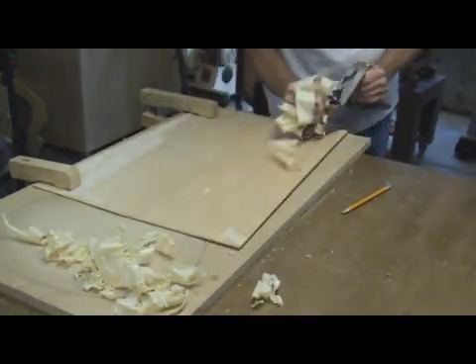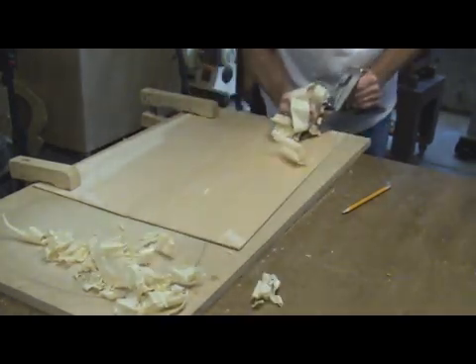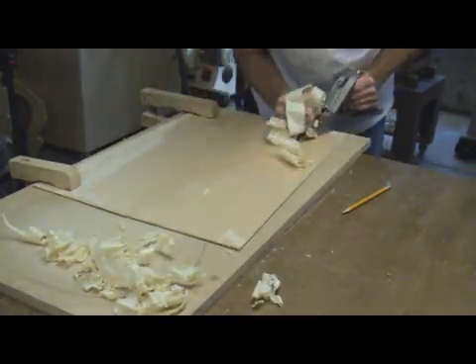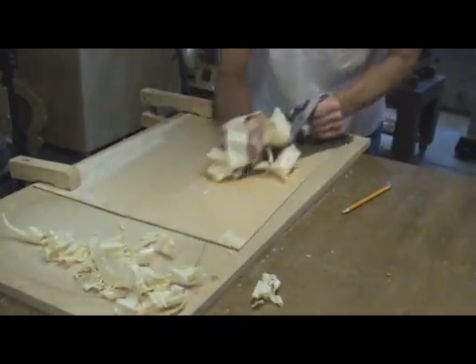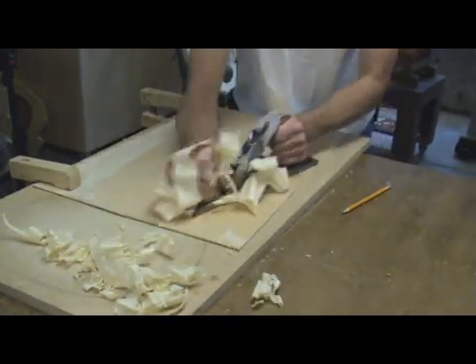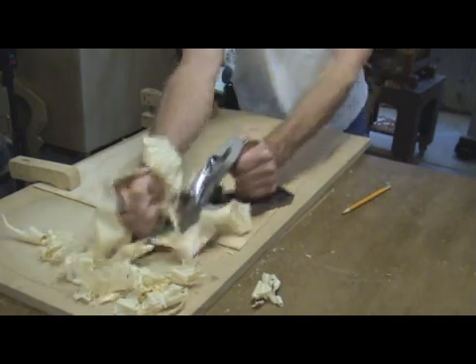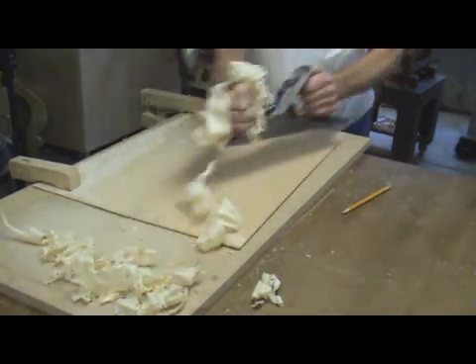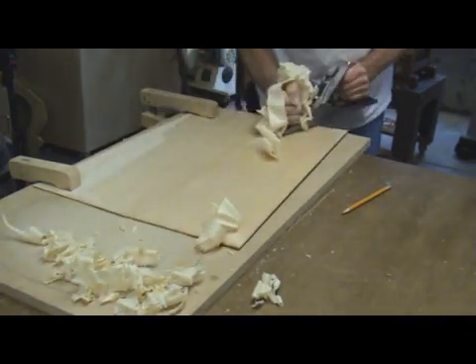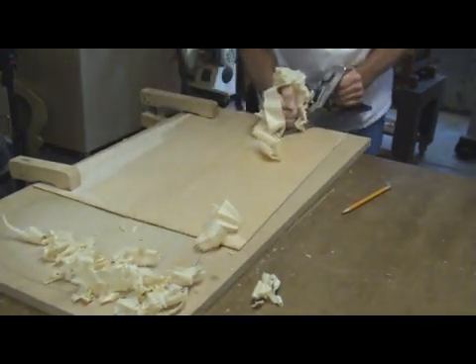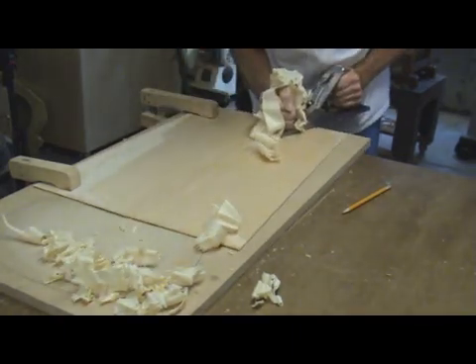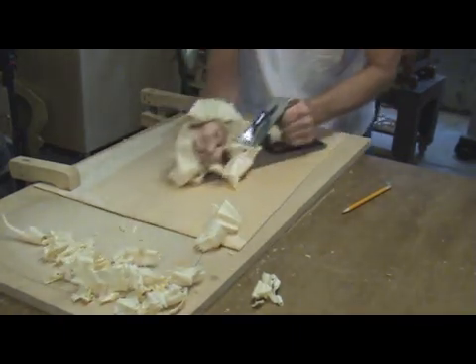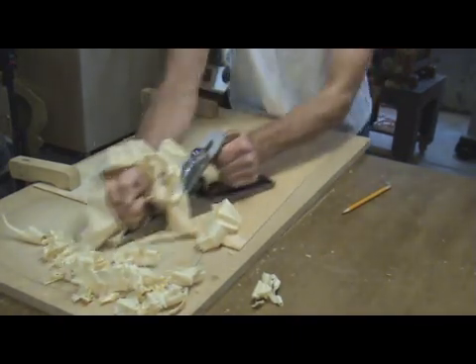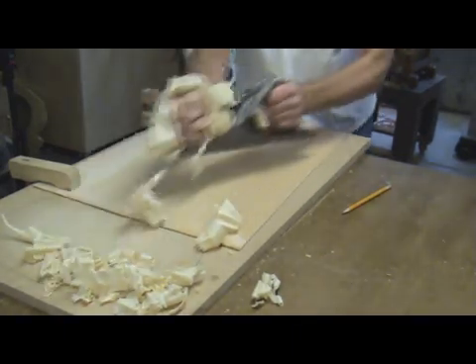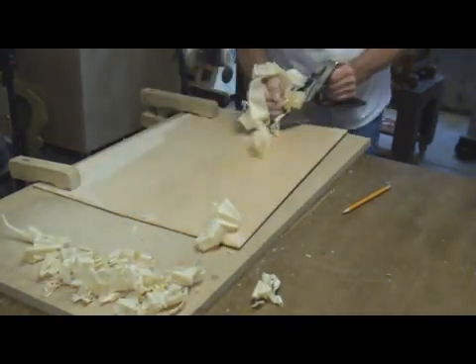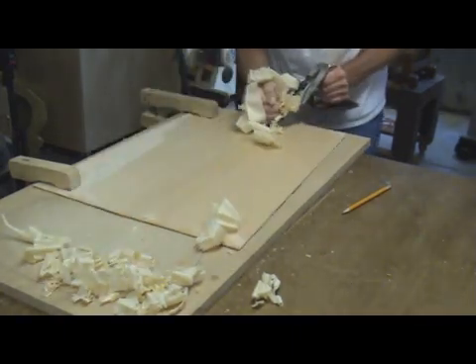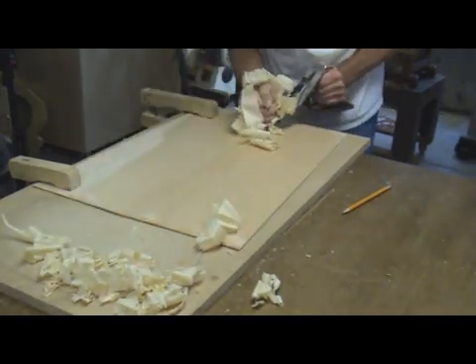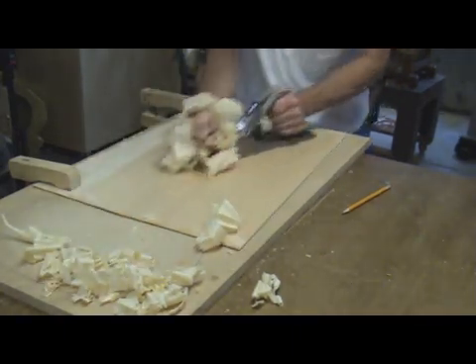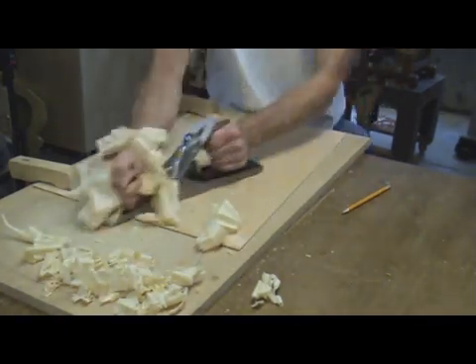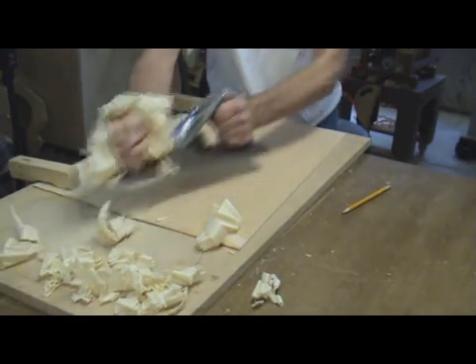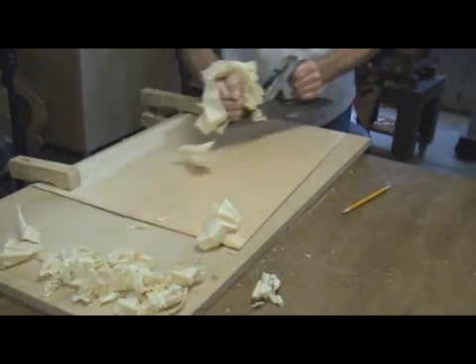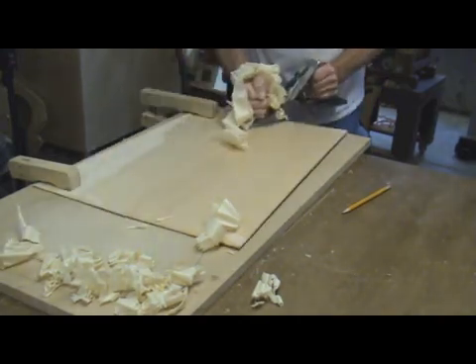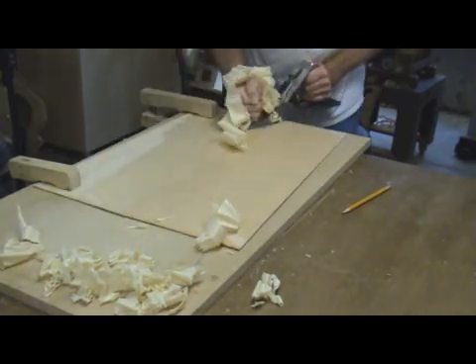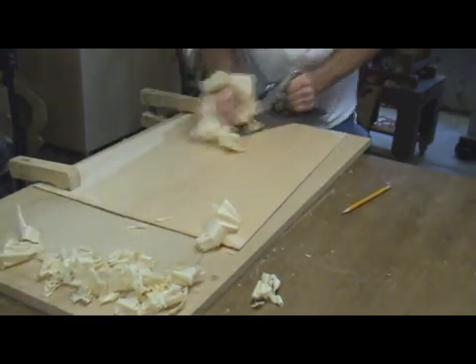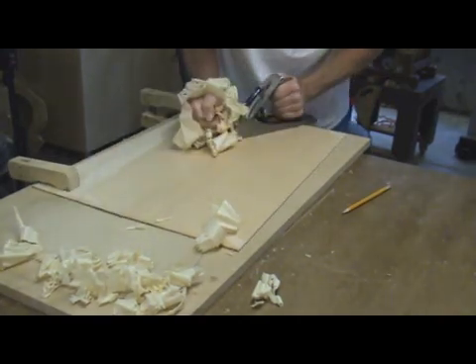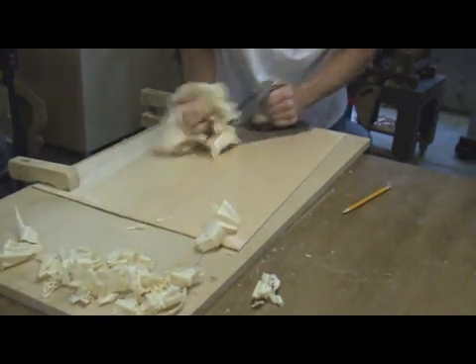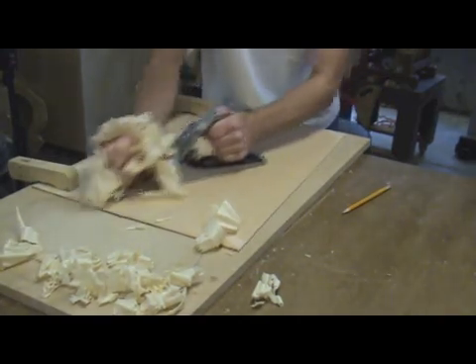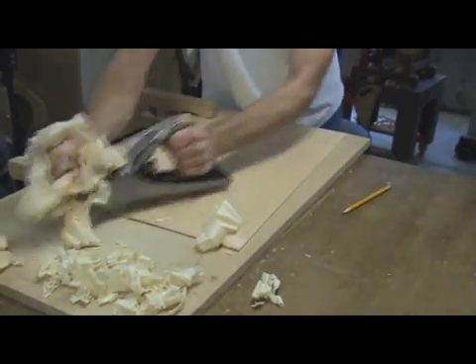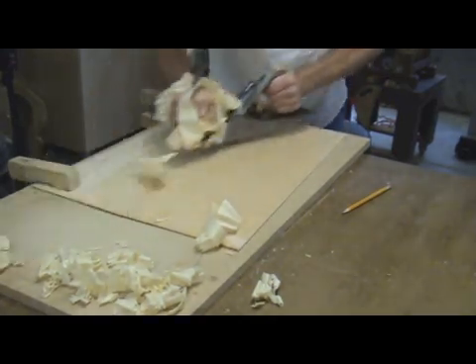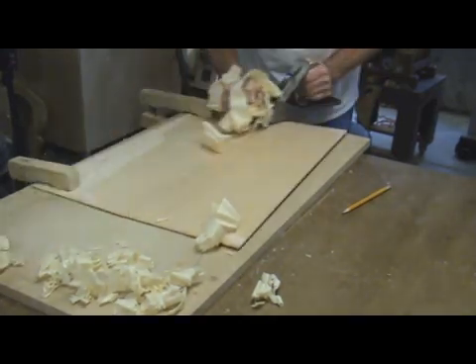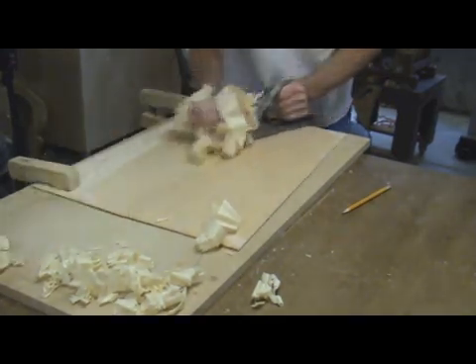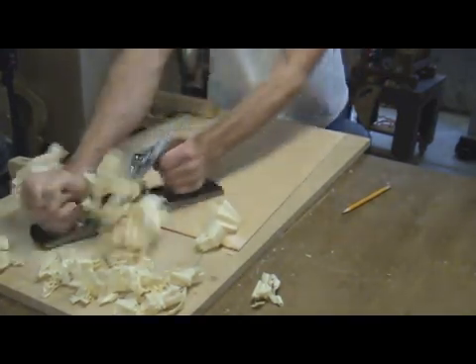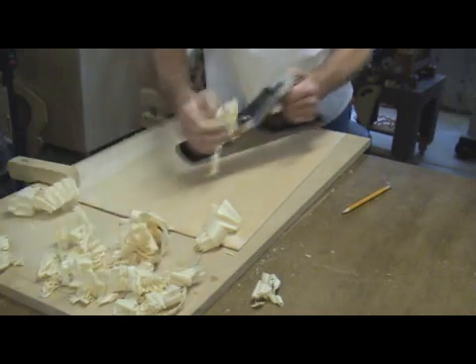A sharp hand plane is a fine way to thickness a top. It allows you to get a feel for the wood and determine things like grain run out. However, for this video I will be using a drum sander. You could also use a combination of both tools.